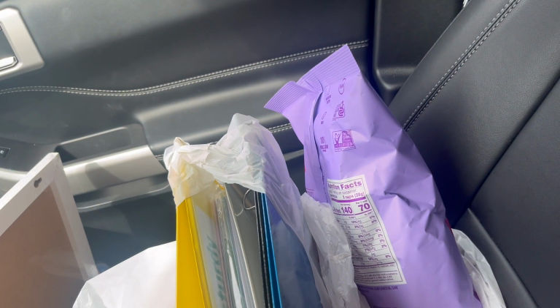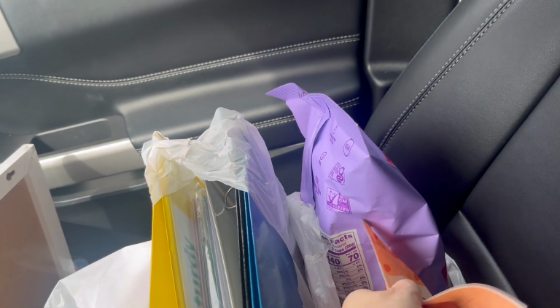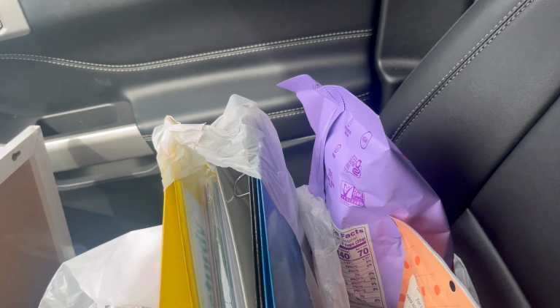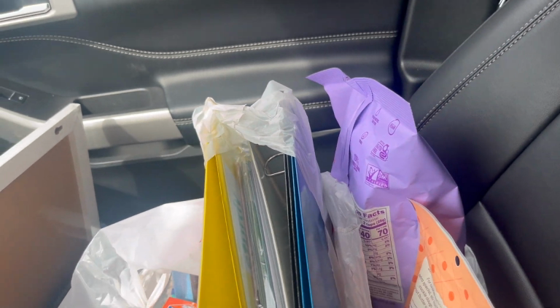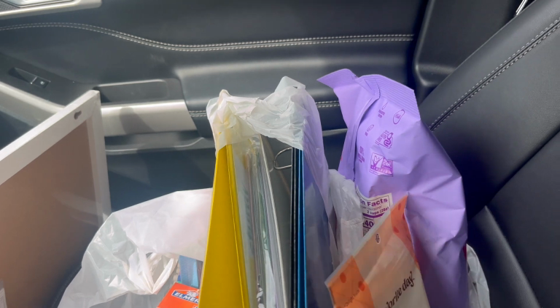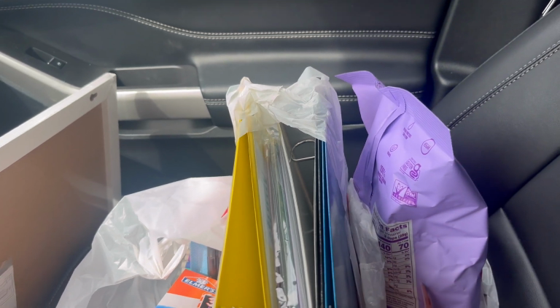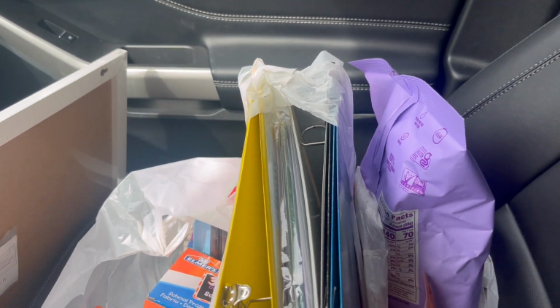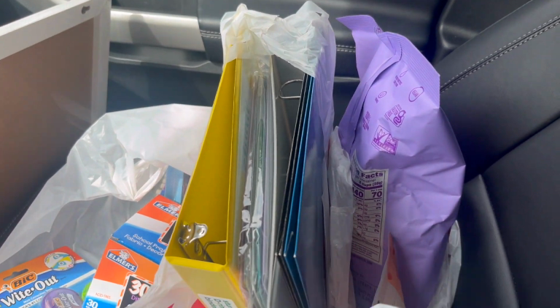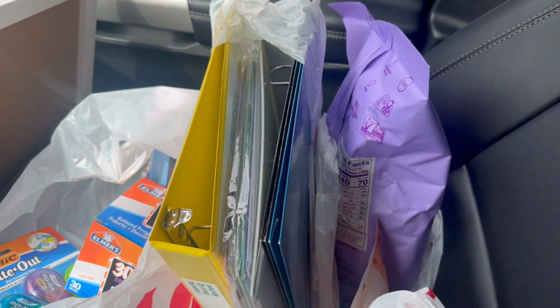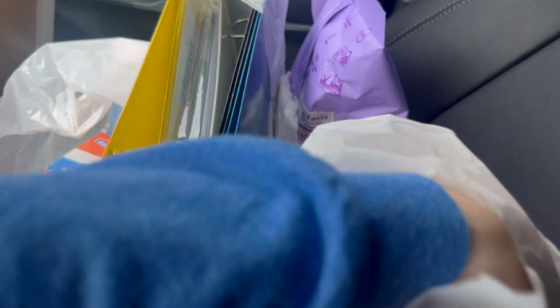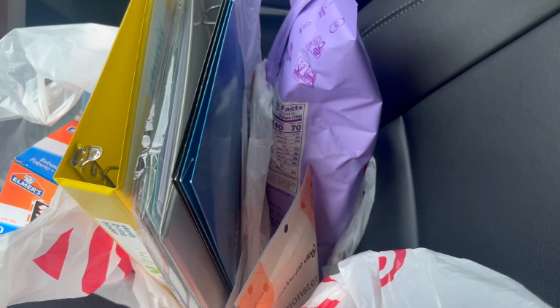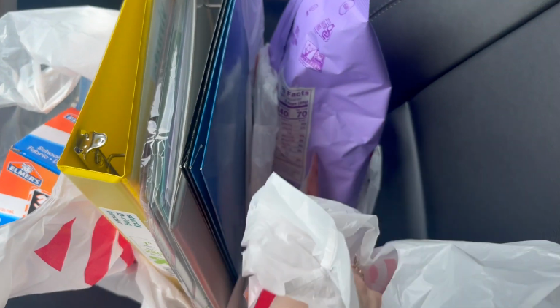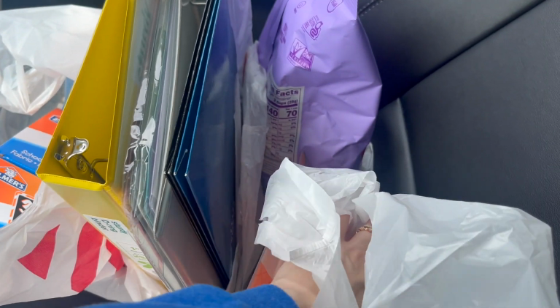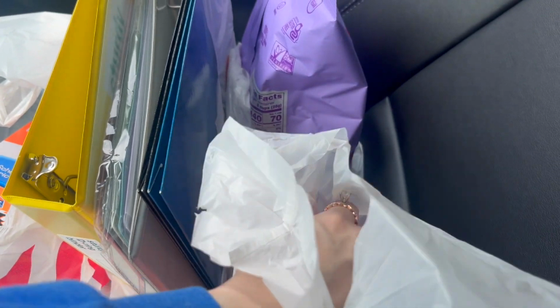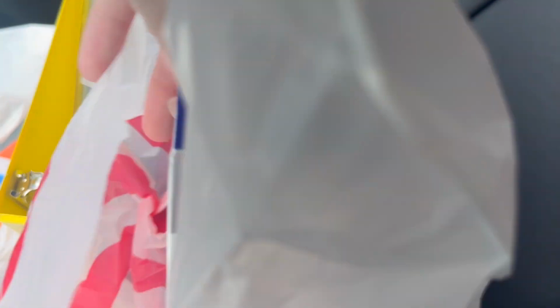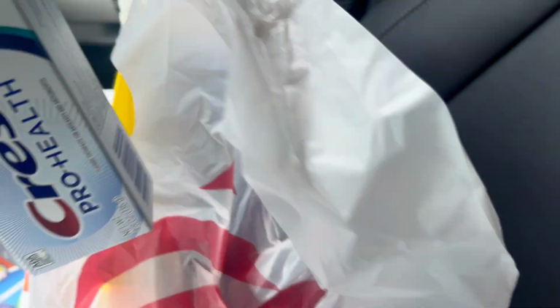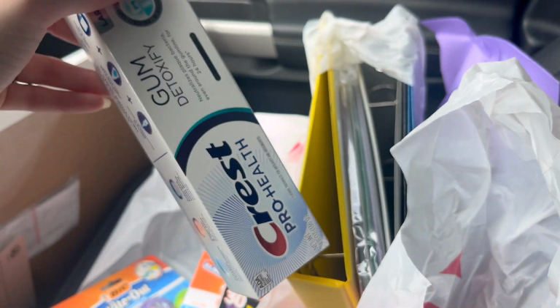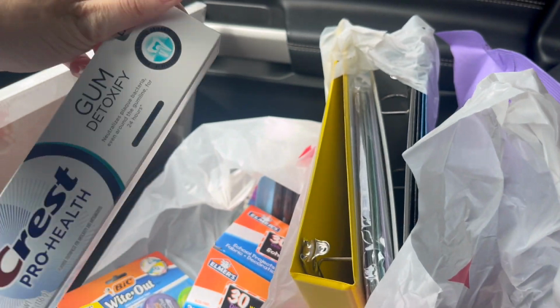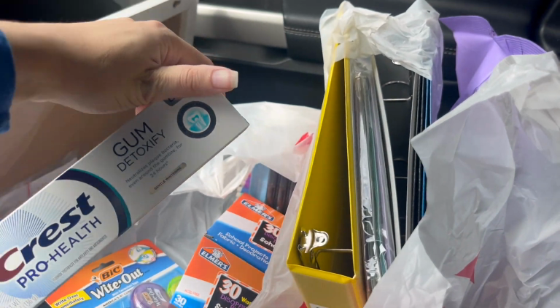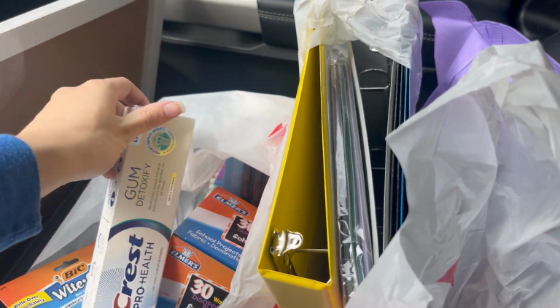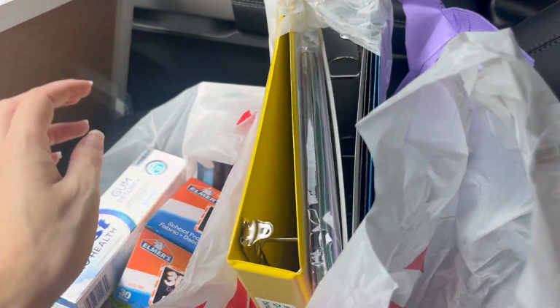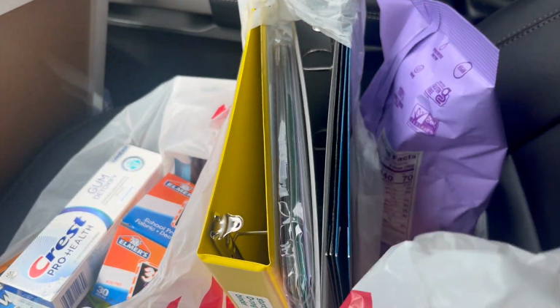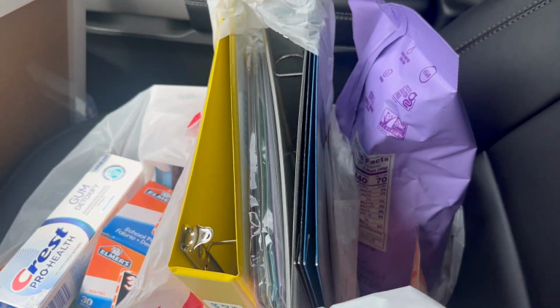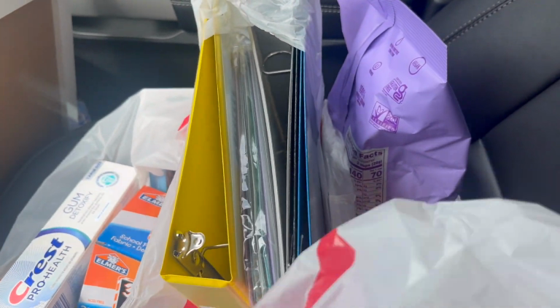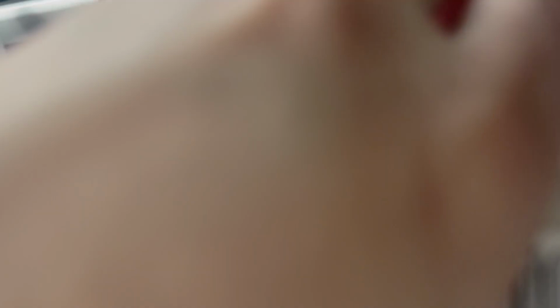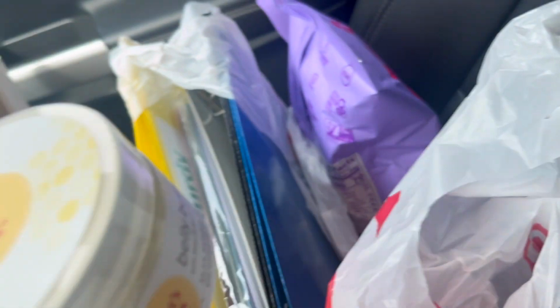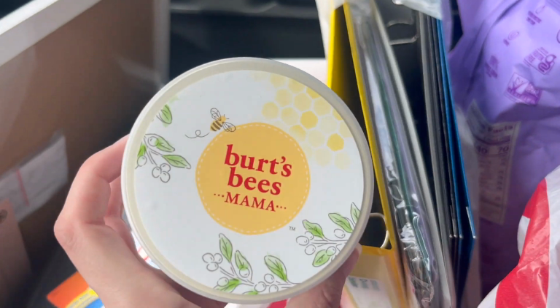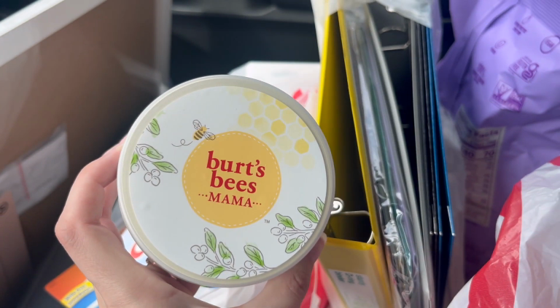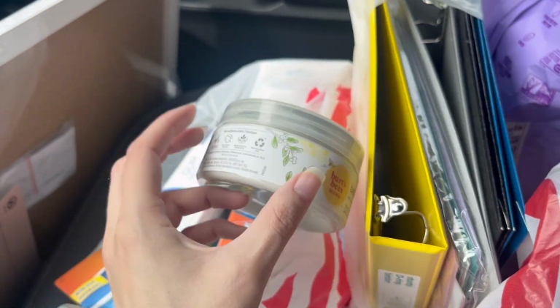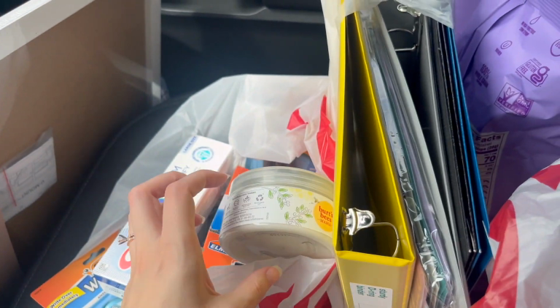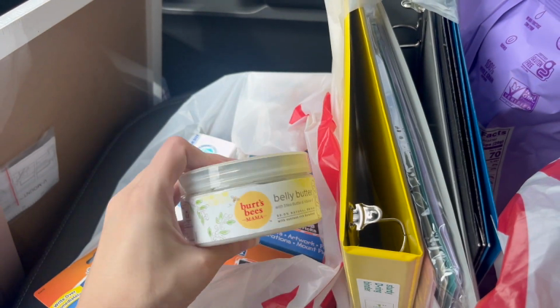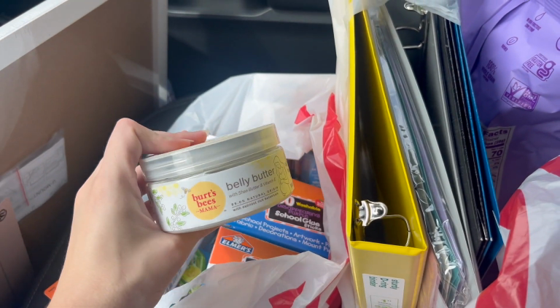Non-snack and non-school related — I got toothpaste because I'm out, and I did get some belly butter to try for the baby.